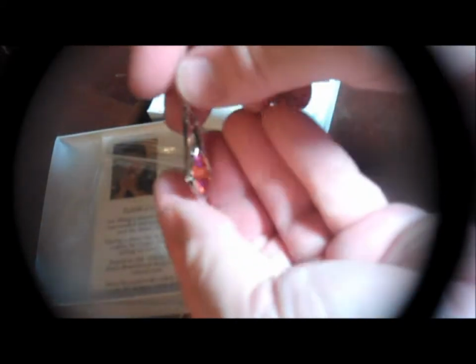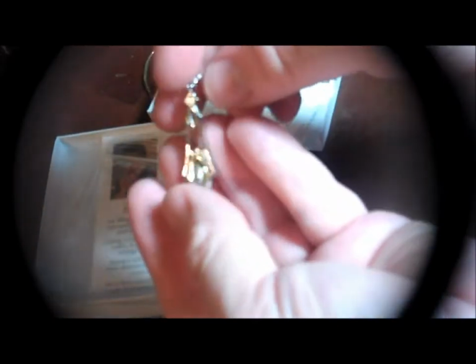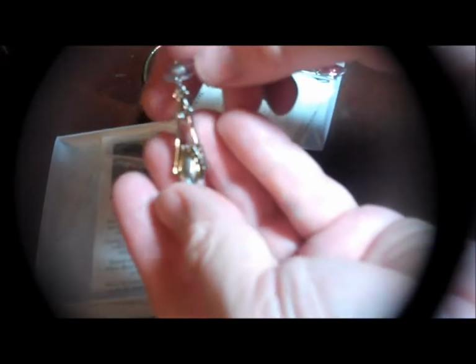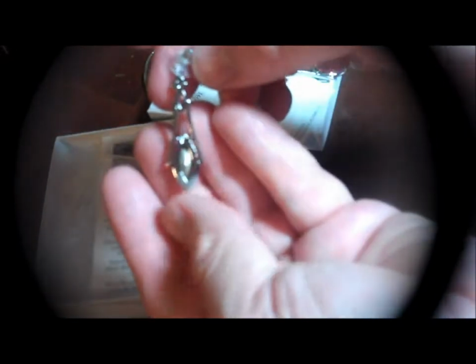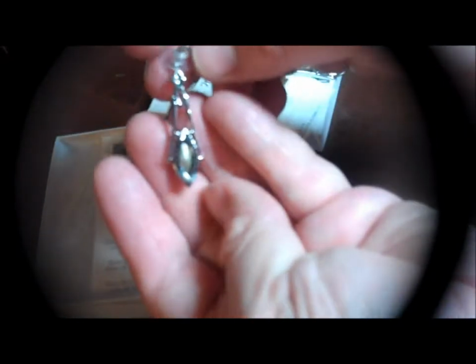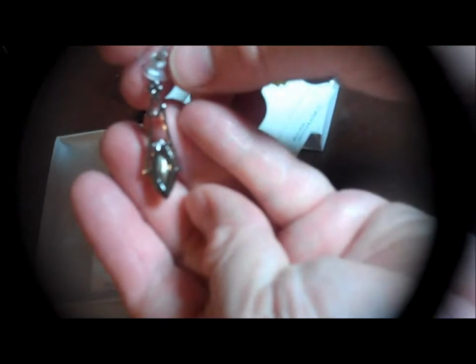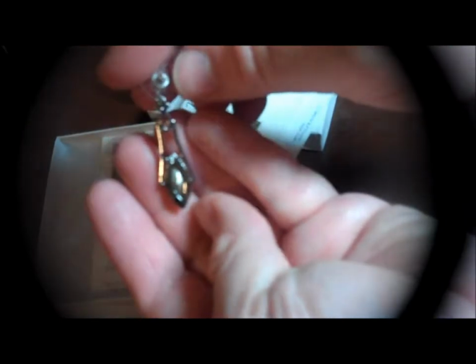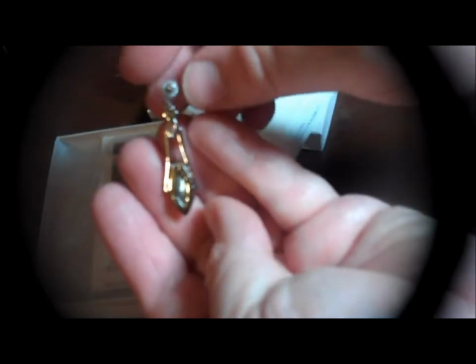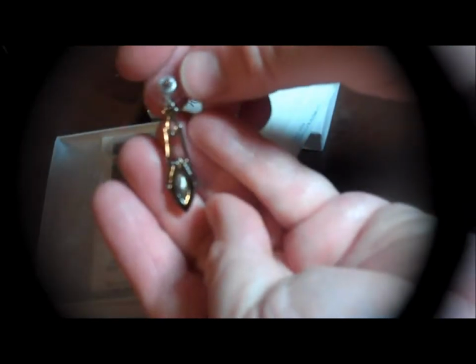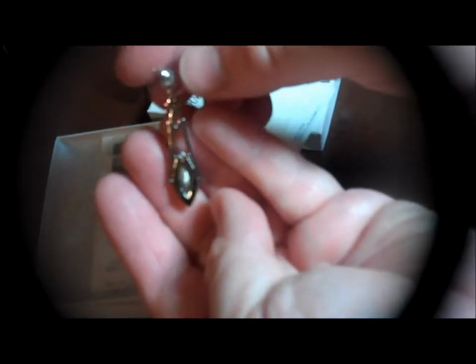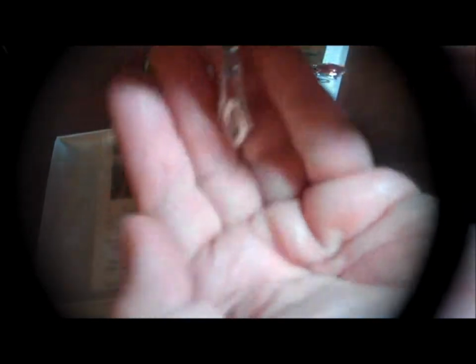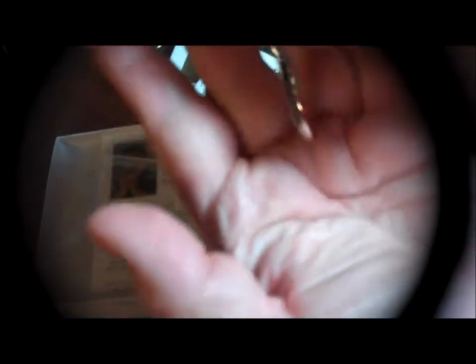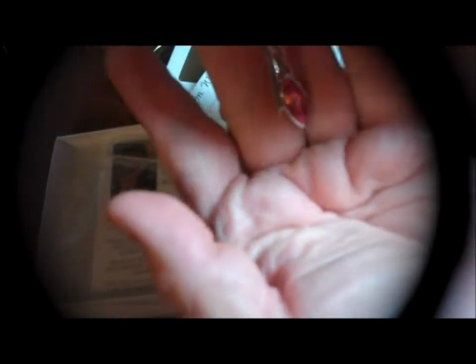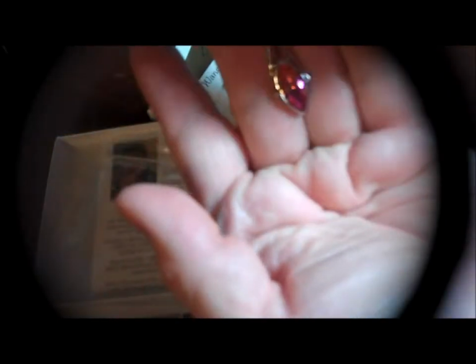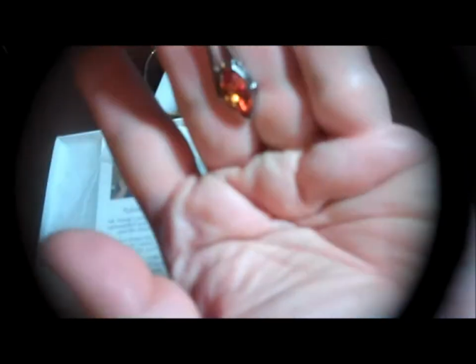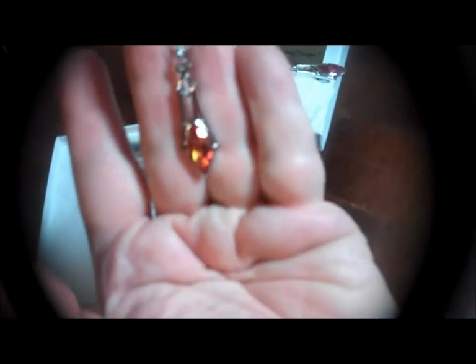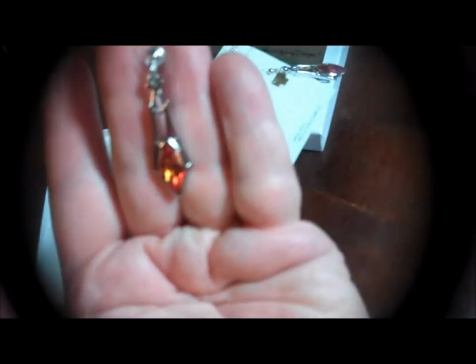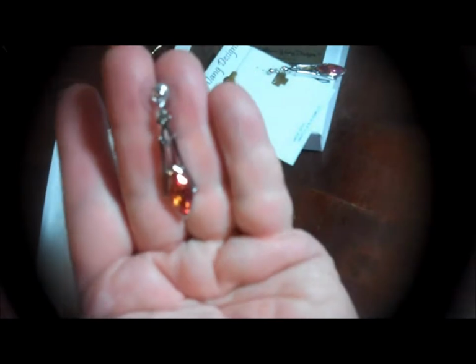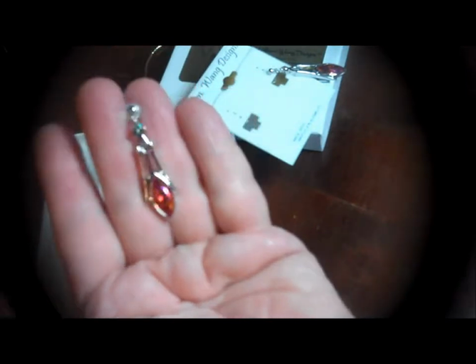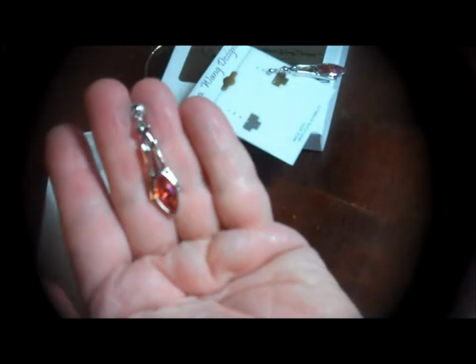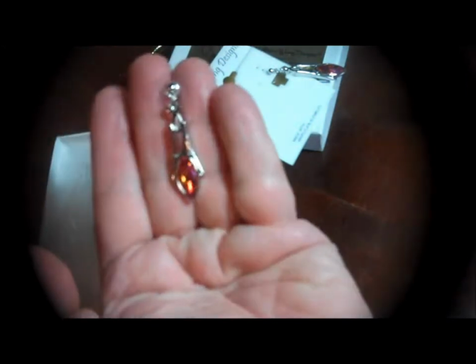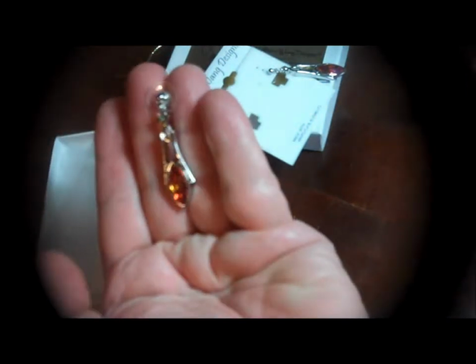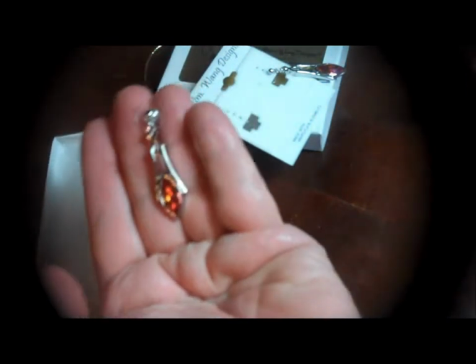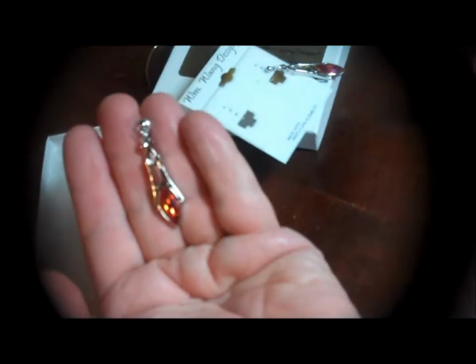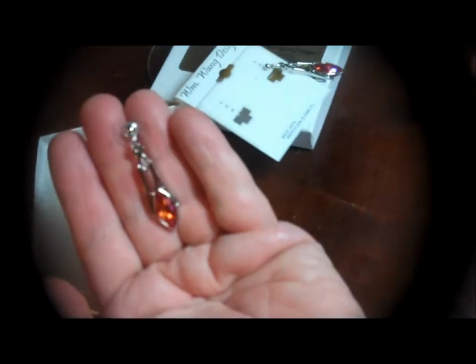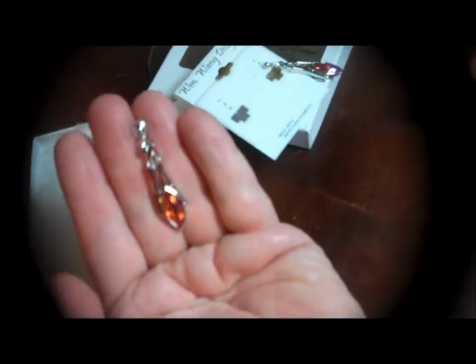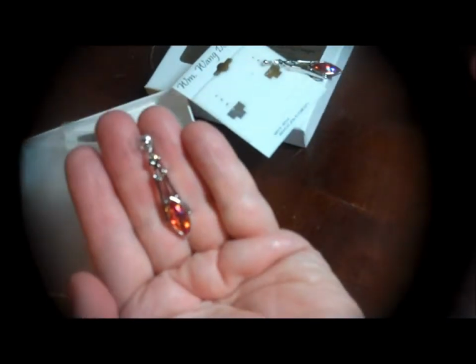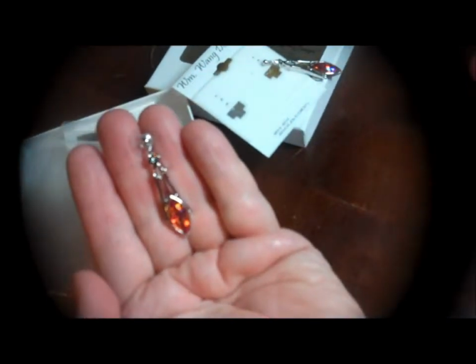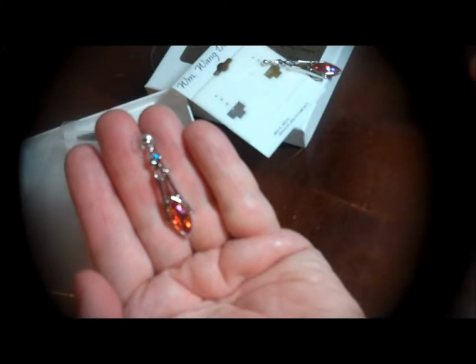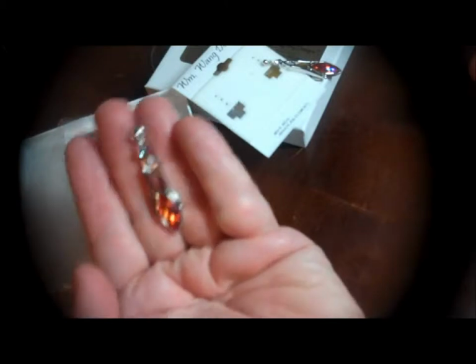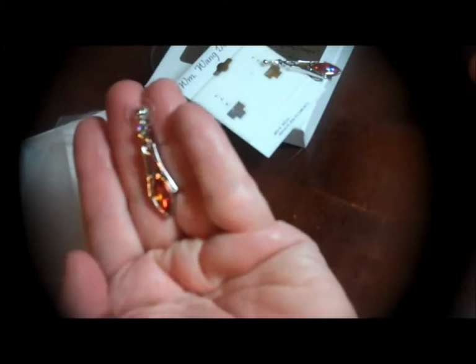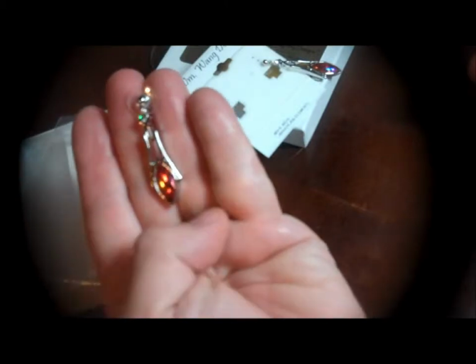Okay, this is what the back of the earring looks like. Very nice. And I'm just going to set this so you can kind of get an idea of size. Very well made, very nice, very unique.